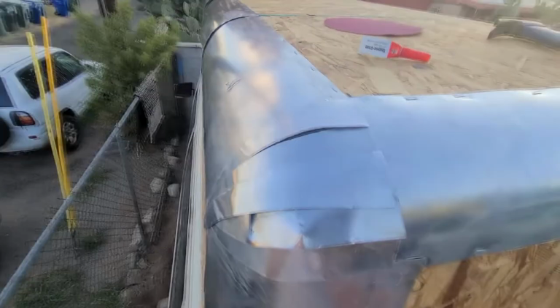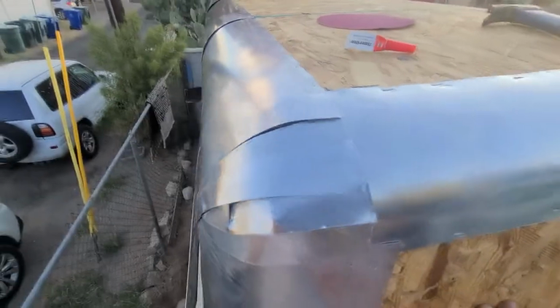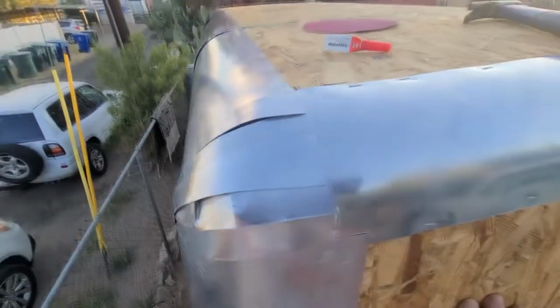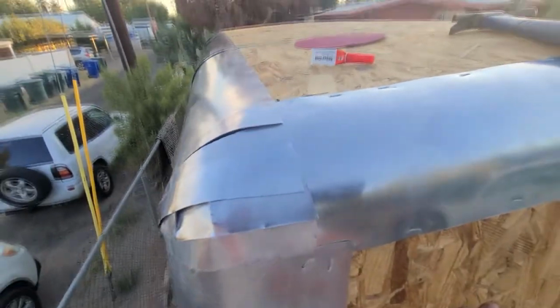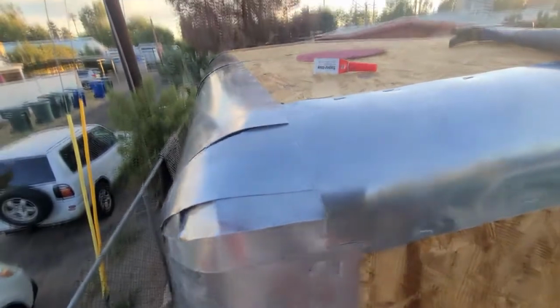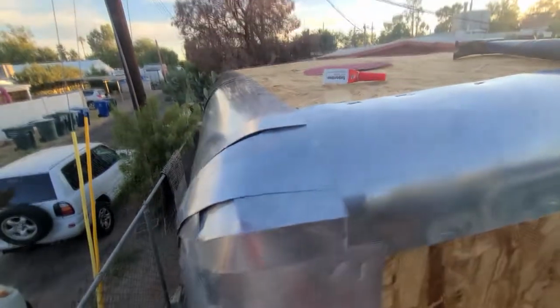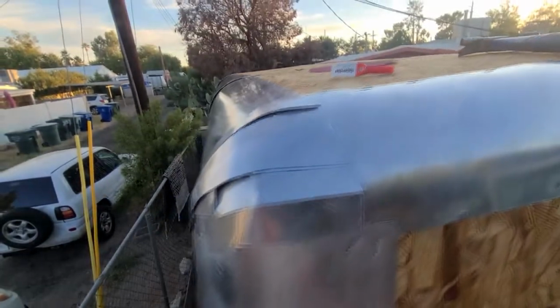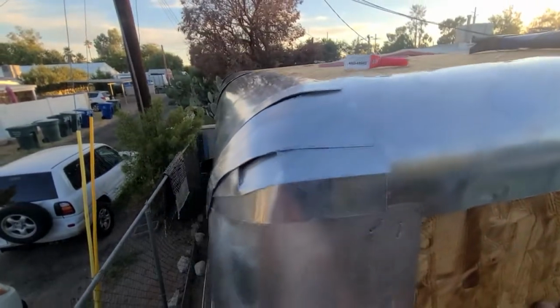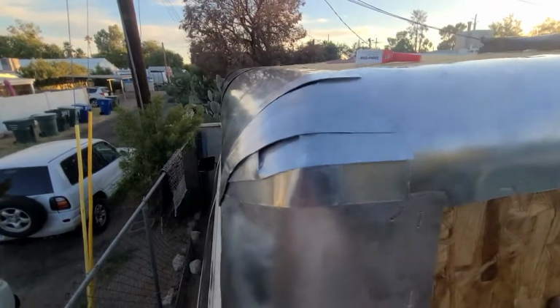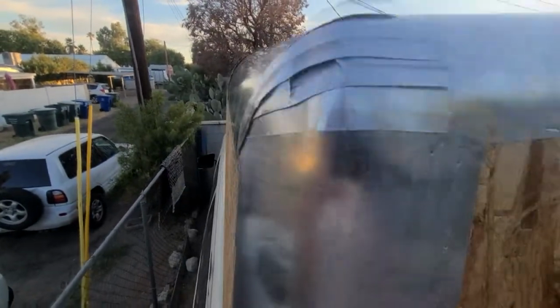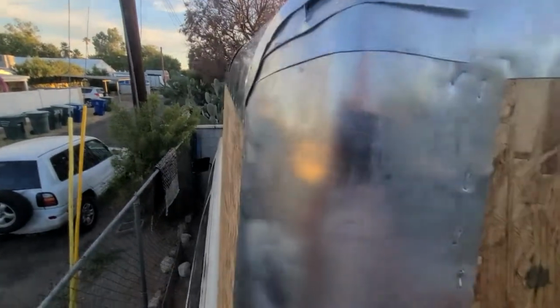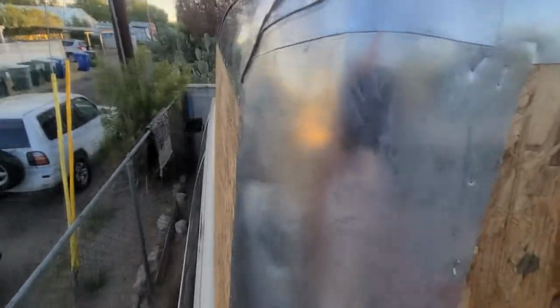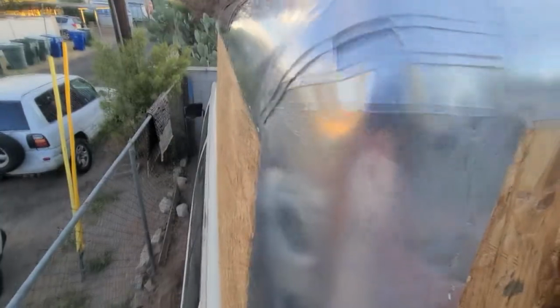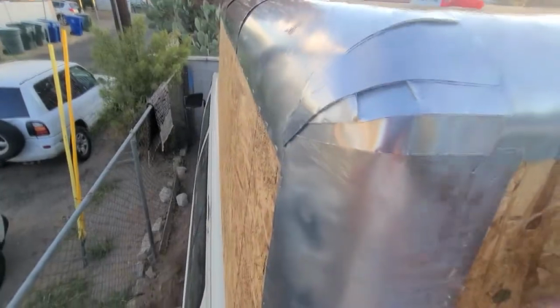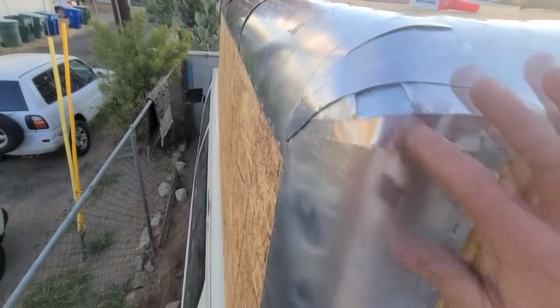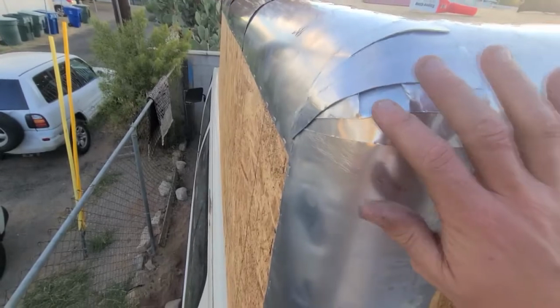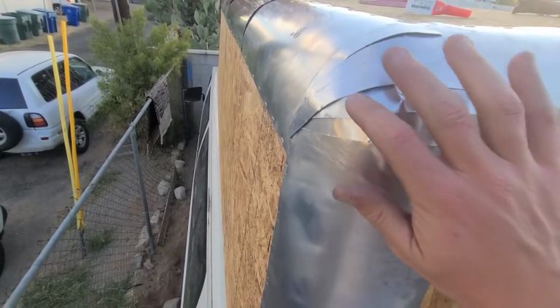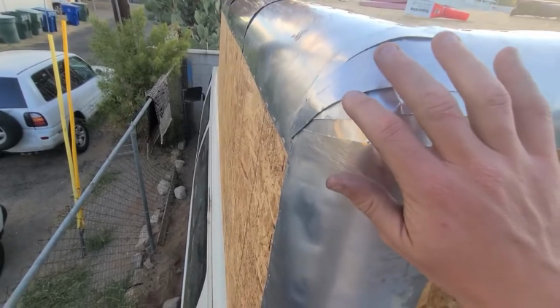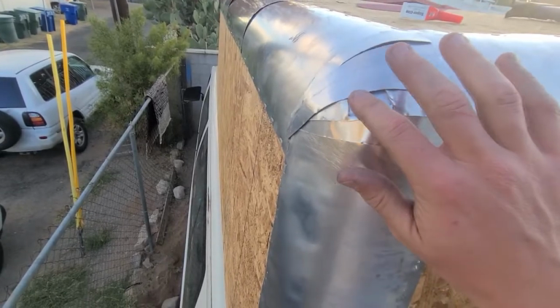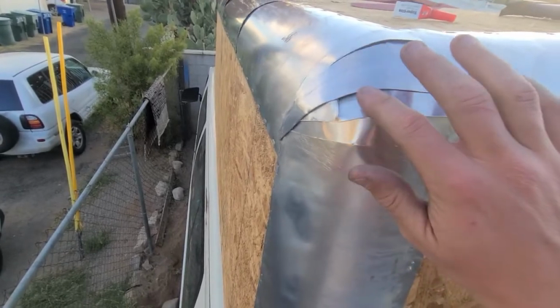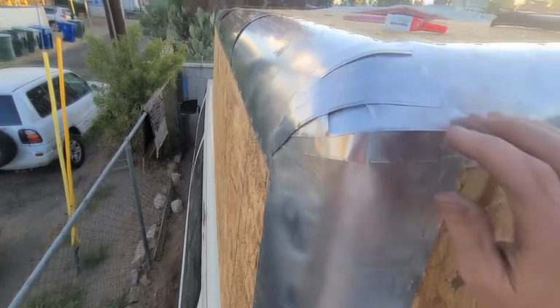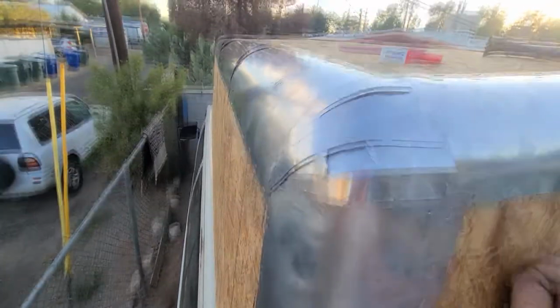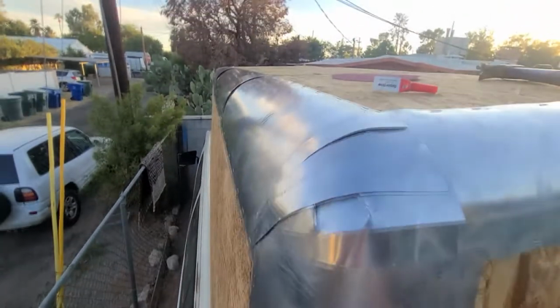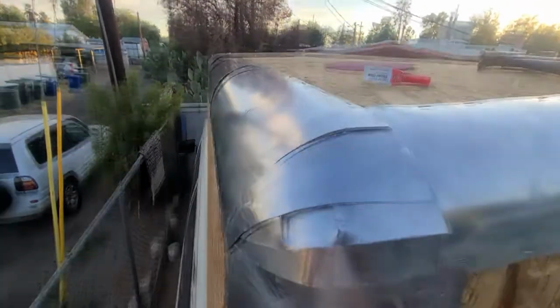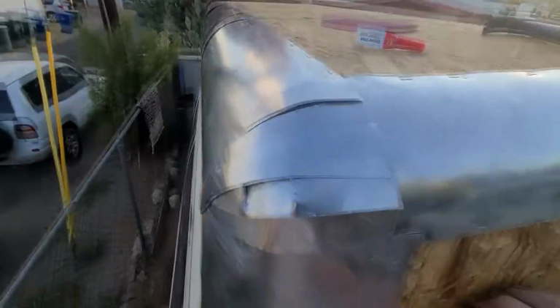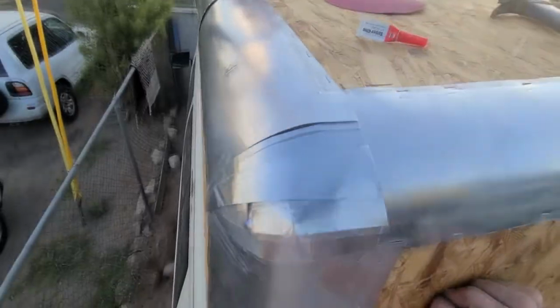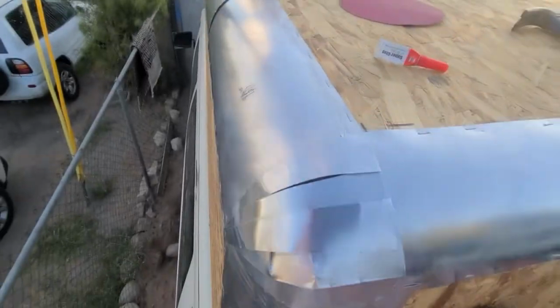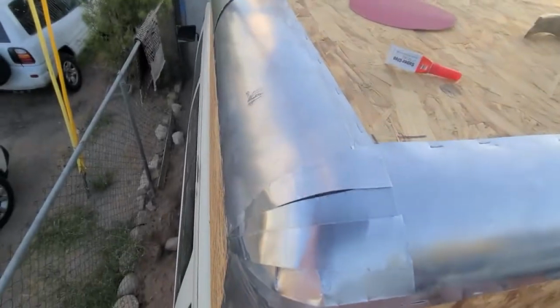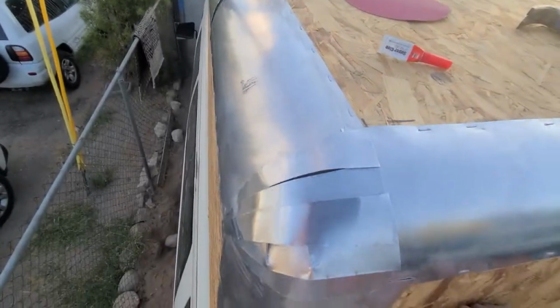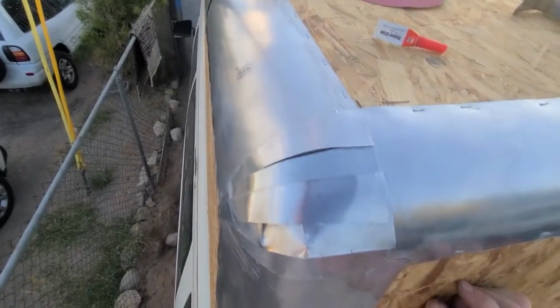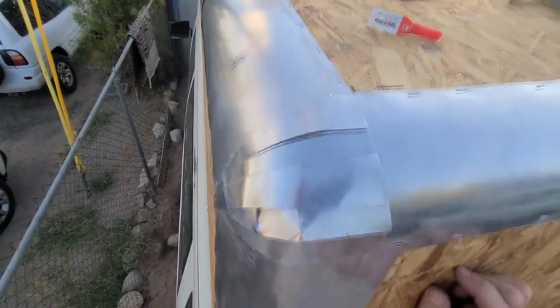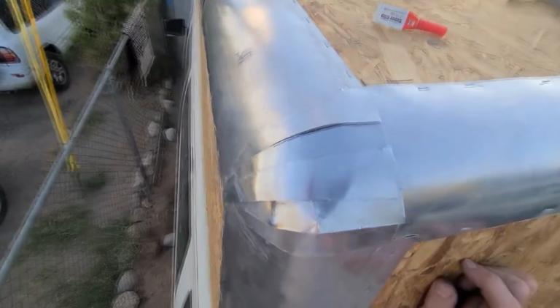Definitely not perfect at this stage, but once I get a couple coats of fiberglass mat on here, I'll be able to further sand and shape as required.